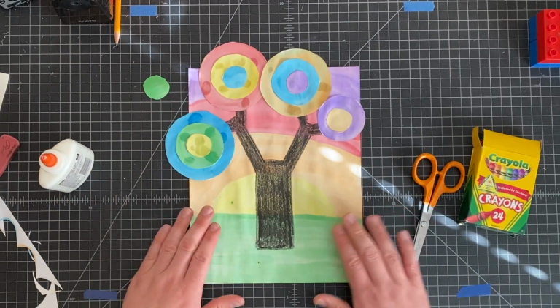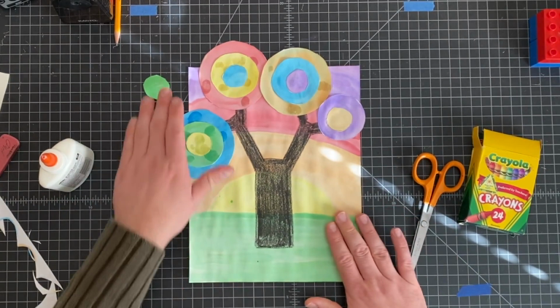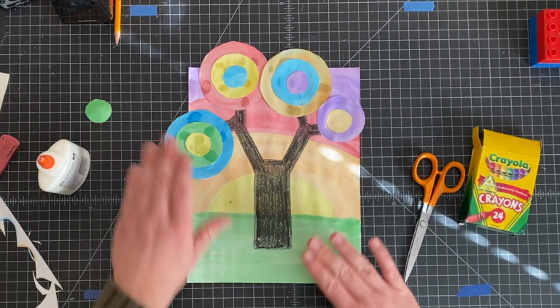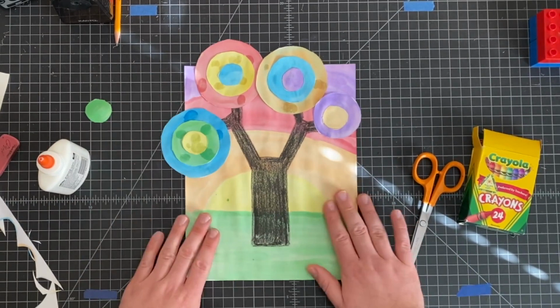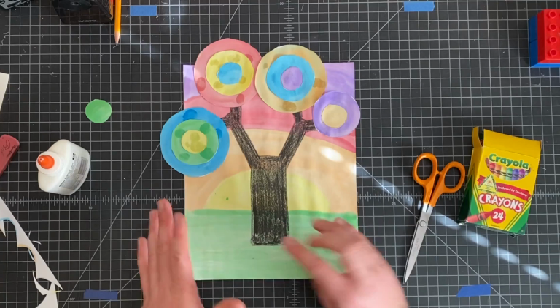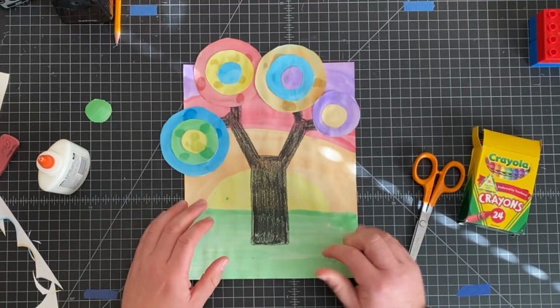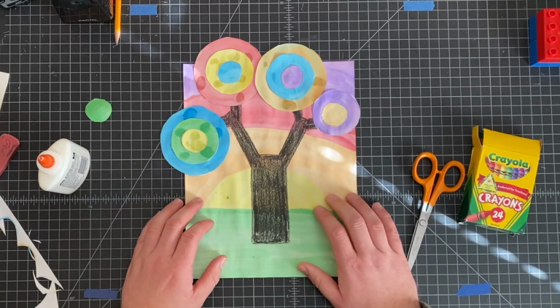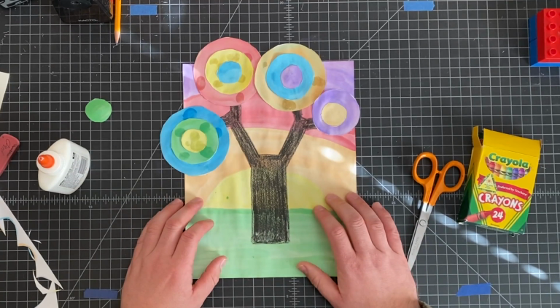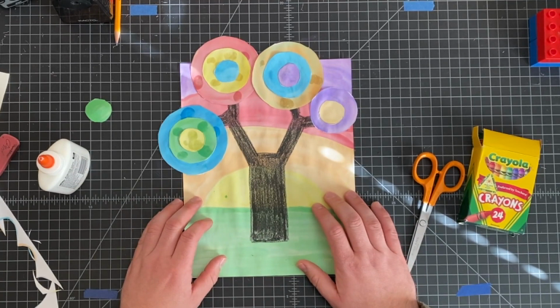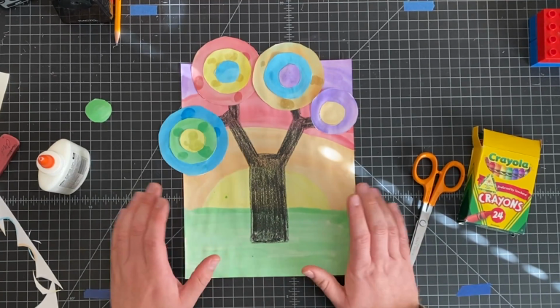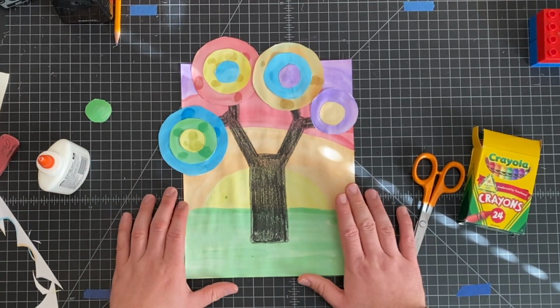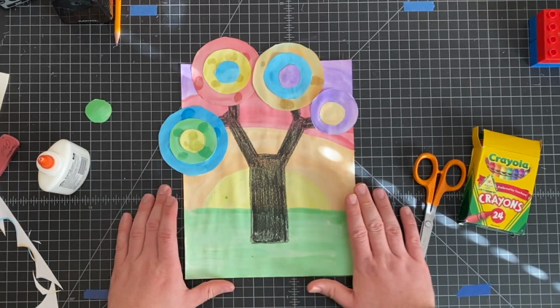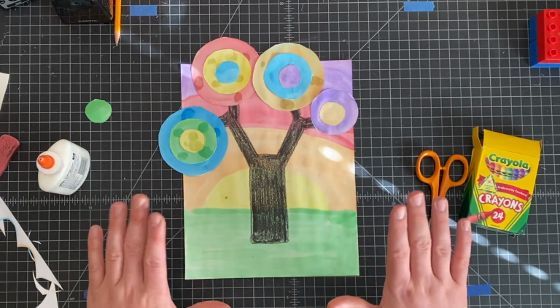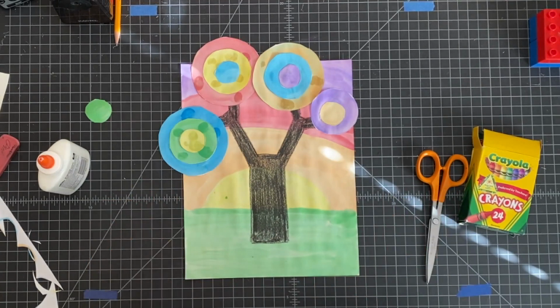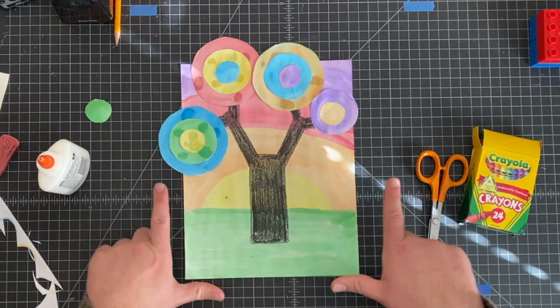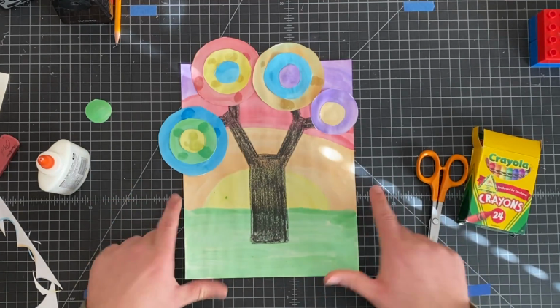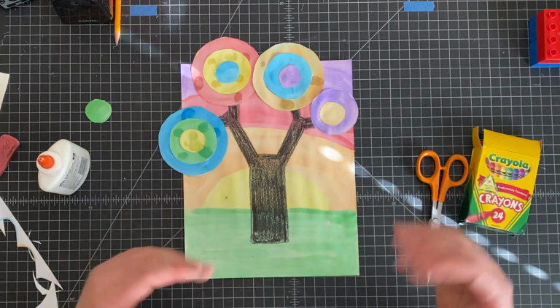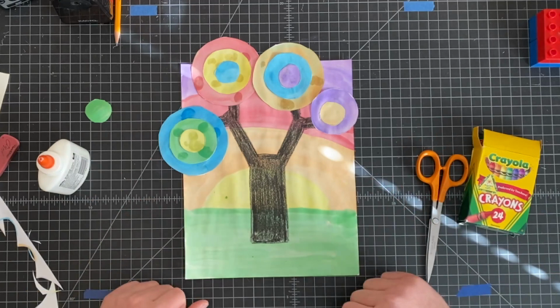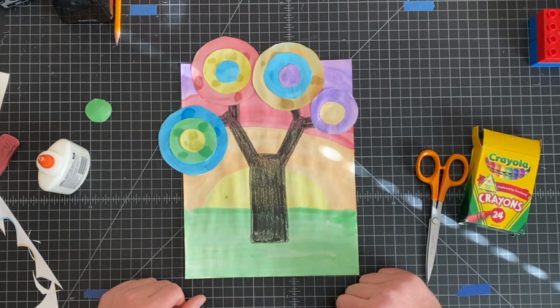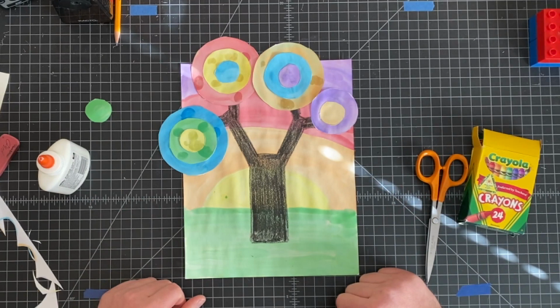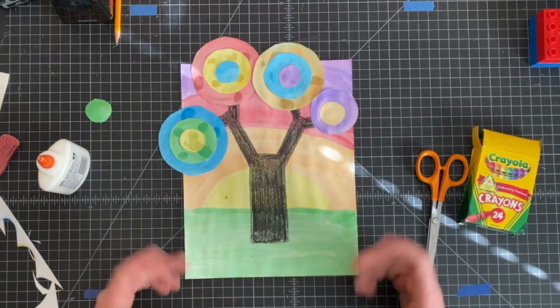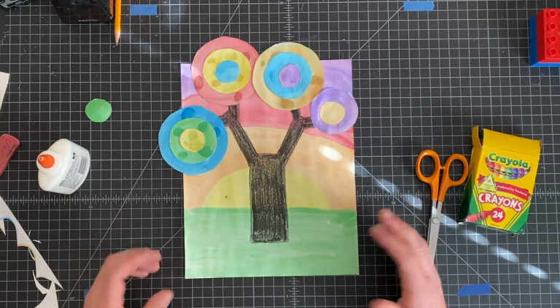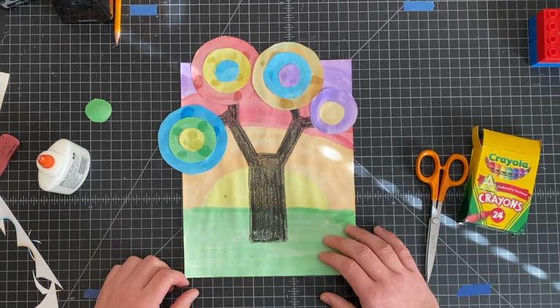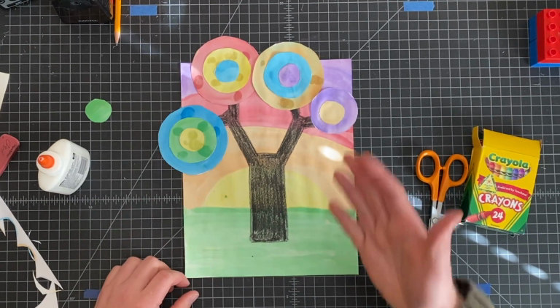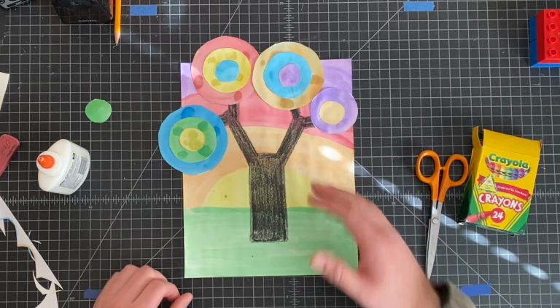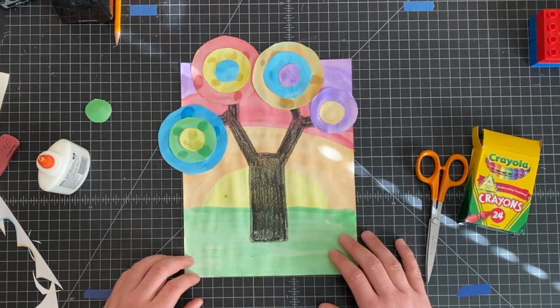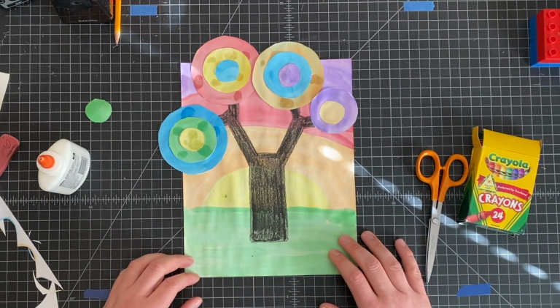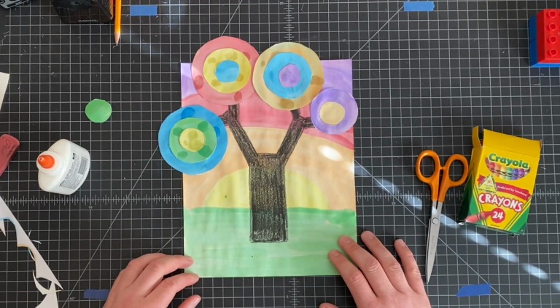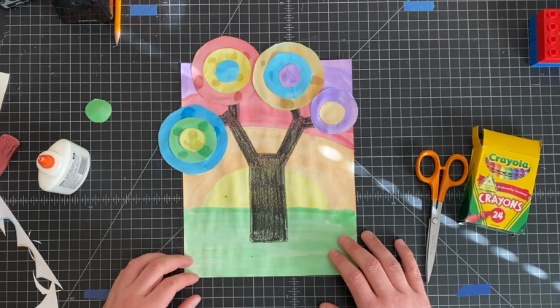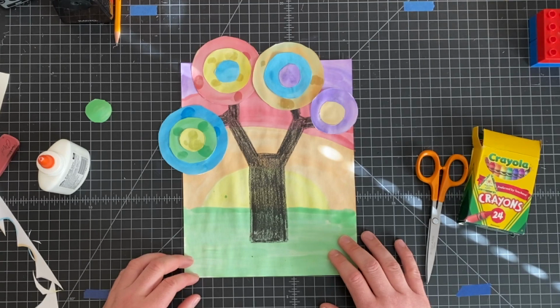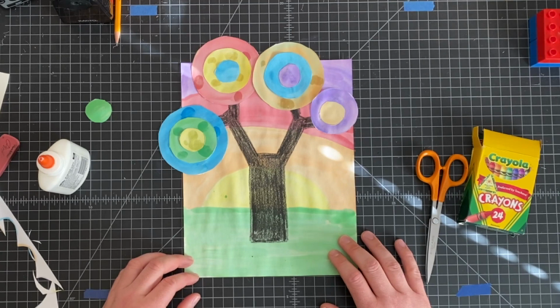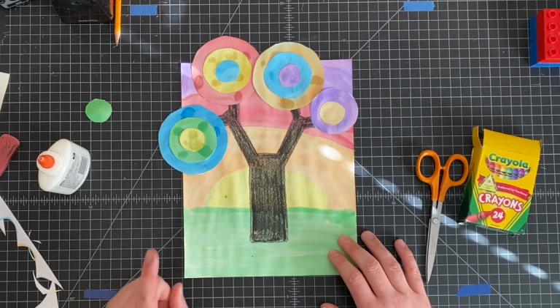I would let it dry for probably about half an hour to an hour before you take your picture. You will need to take a picture of it and send it to me through Seesaw, and then you're done — you have your own Kandinsky tree! I will see you next week.